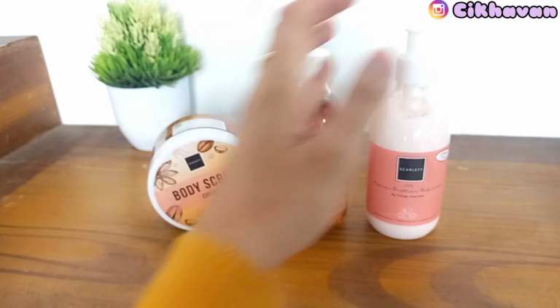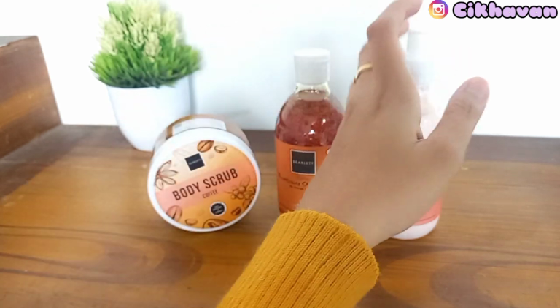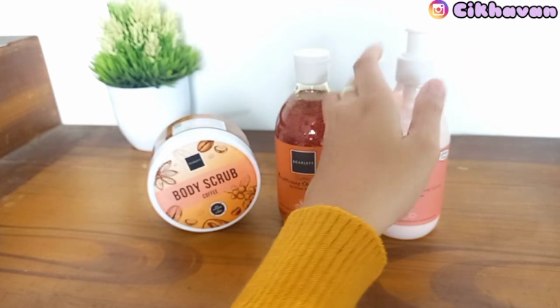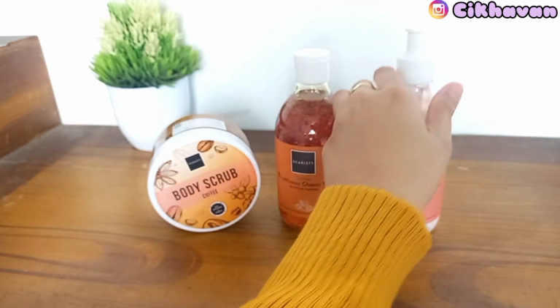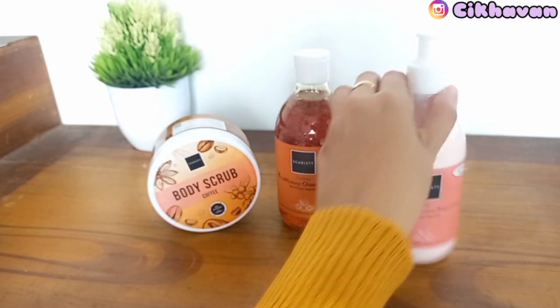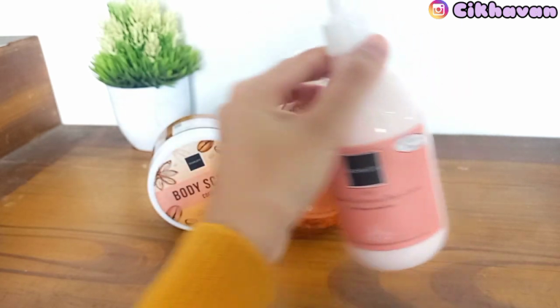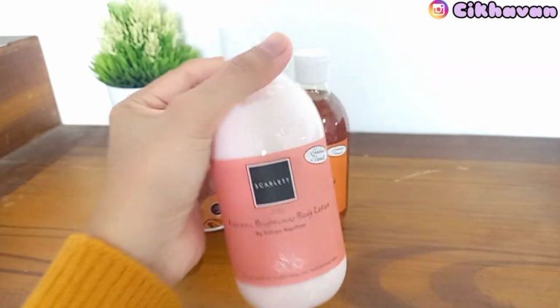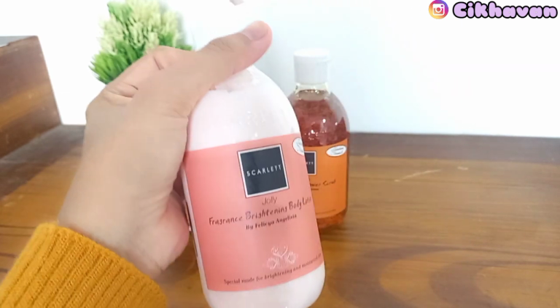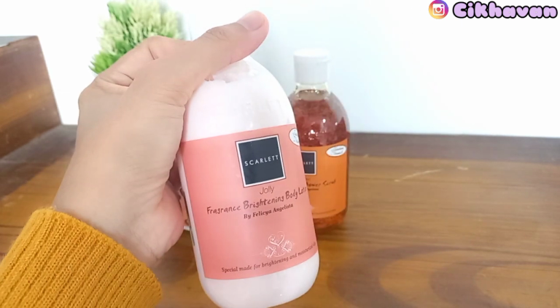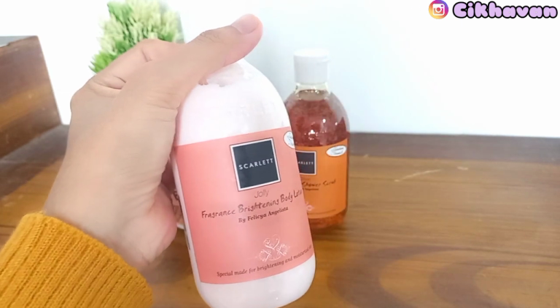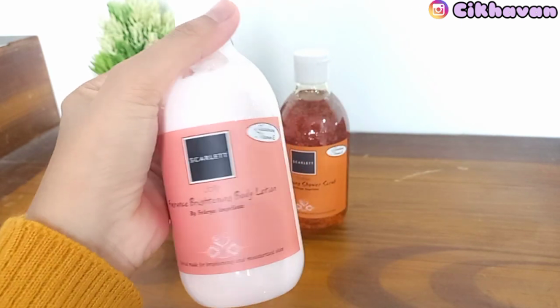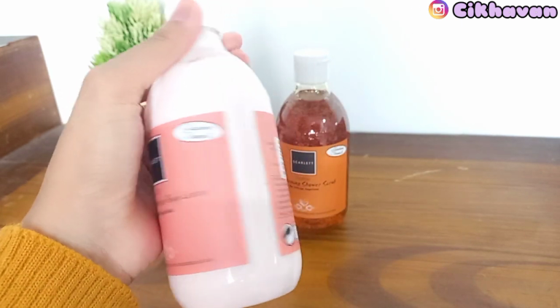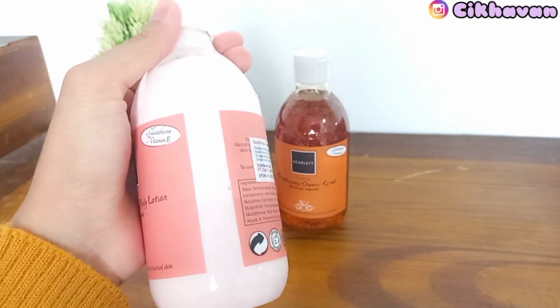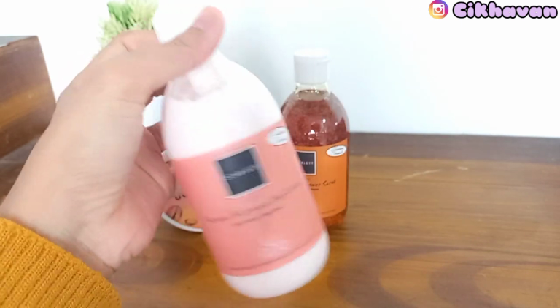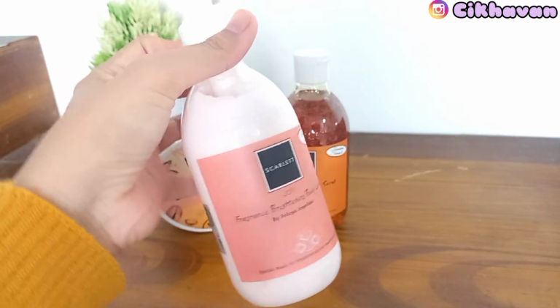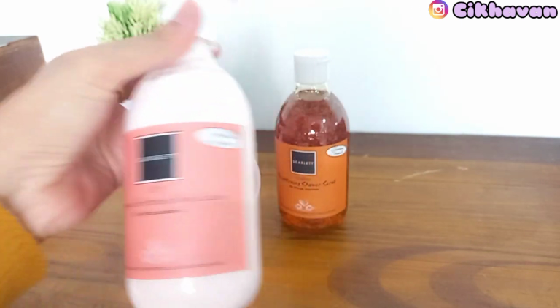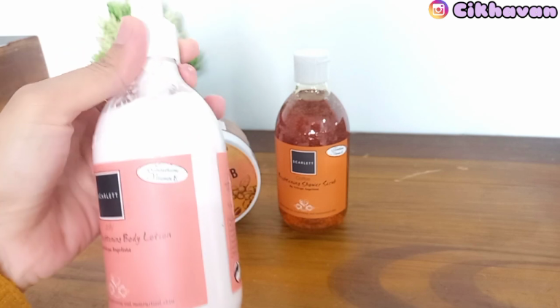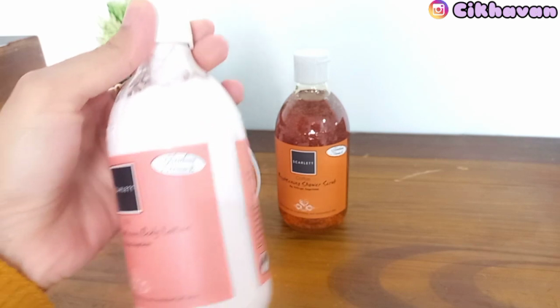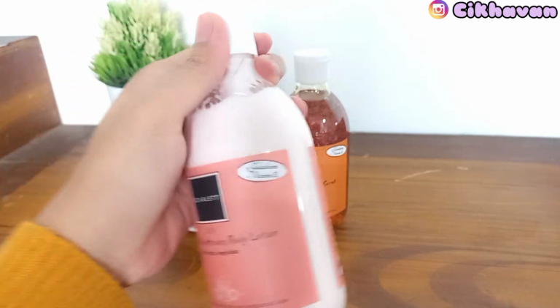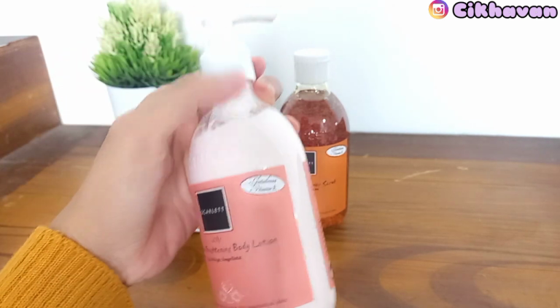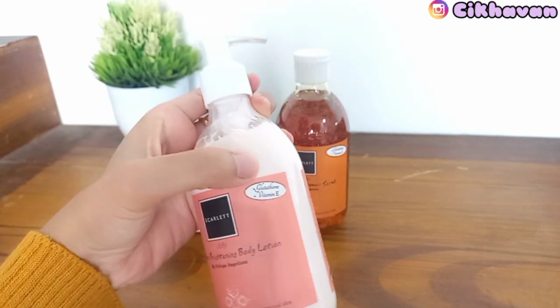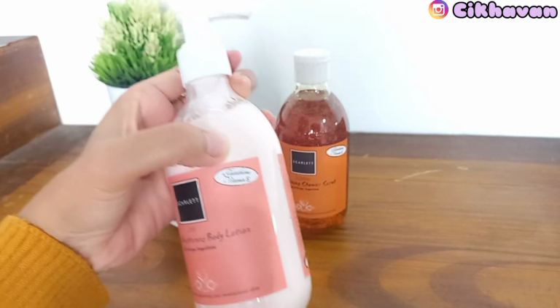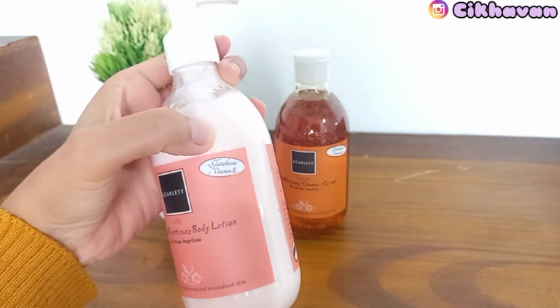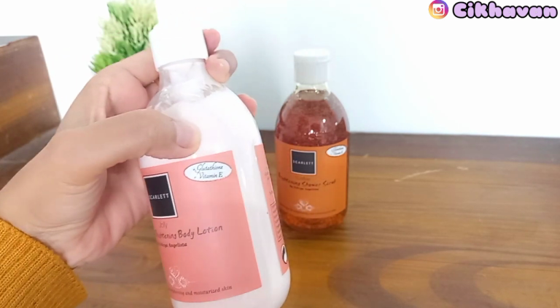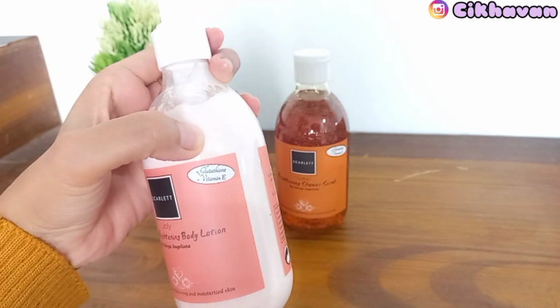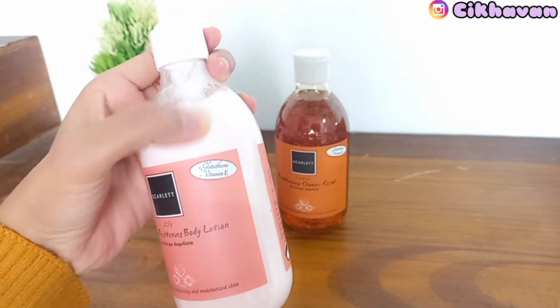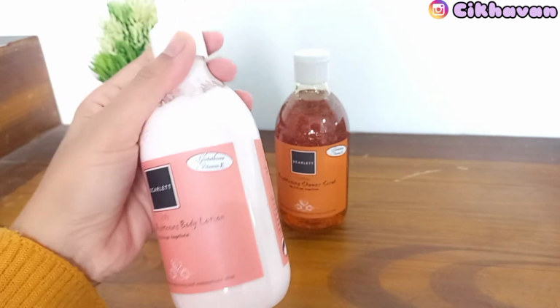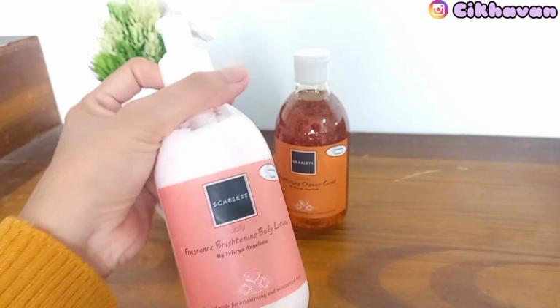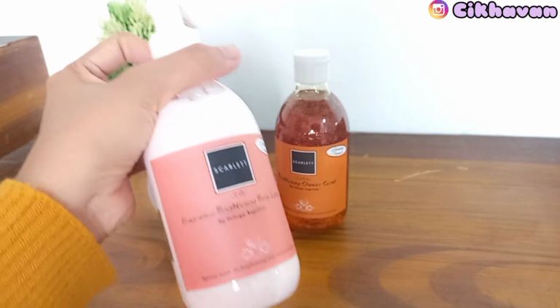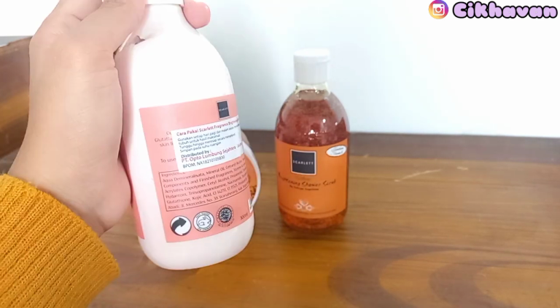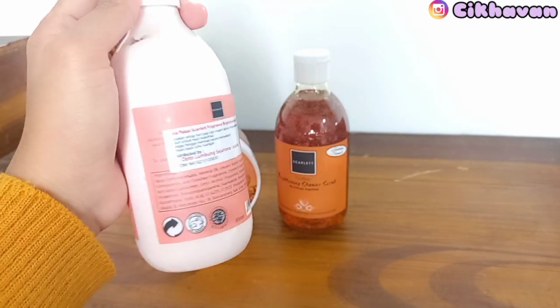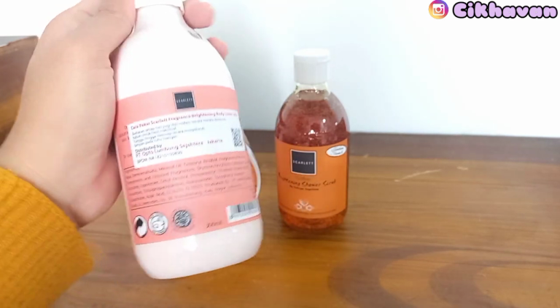Oke teman-teman, ini aku udah selesai mandi ya, udah rapi mau otw belanja bulanan. Tapi sebelumnya aku mau melengkapi body care-ku dengan Fragrance Brightening Body Lotion dari Scarlet Whitening.